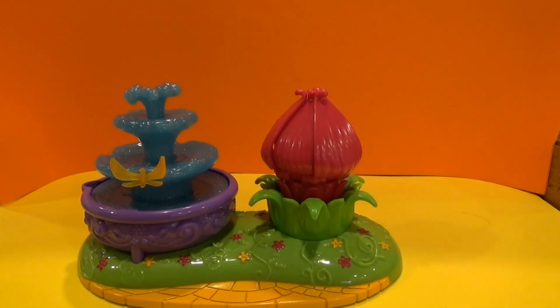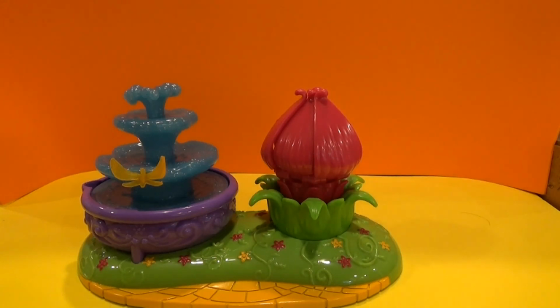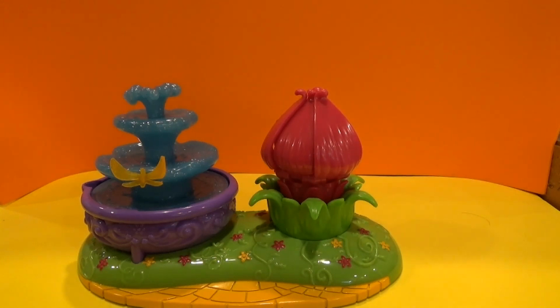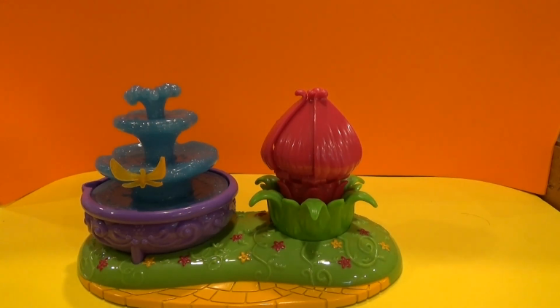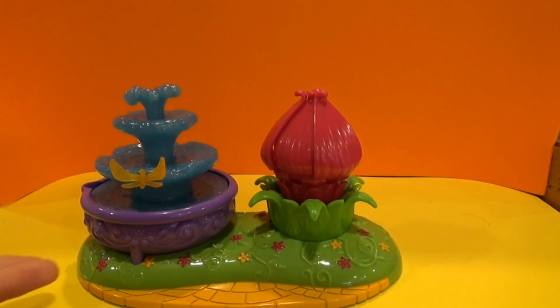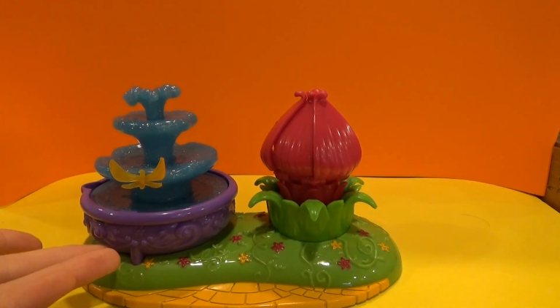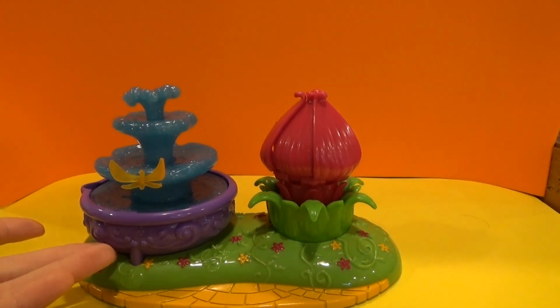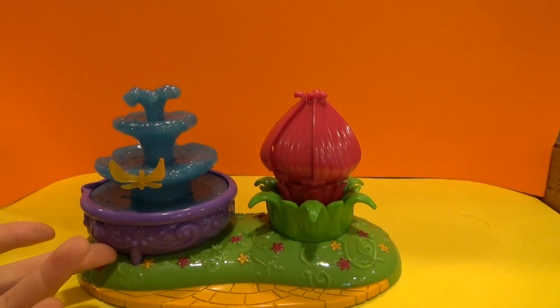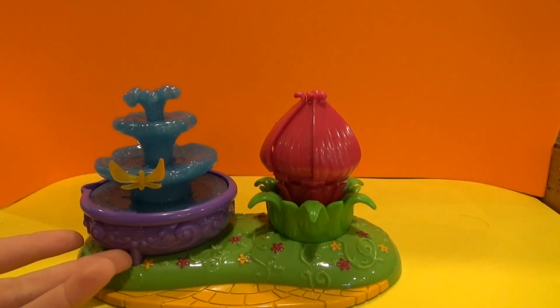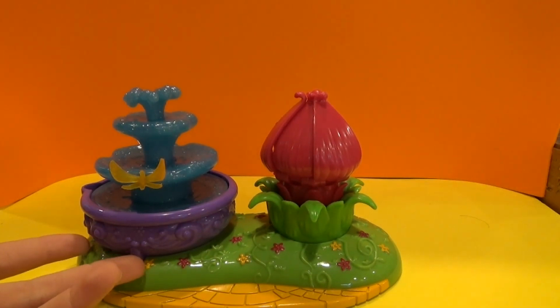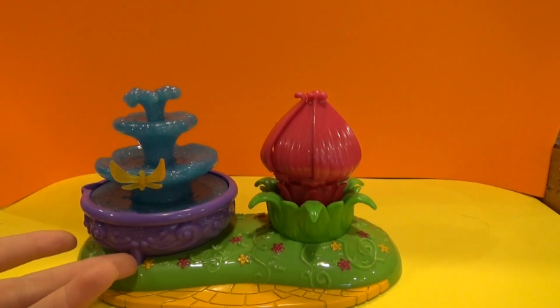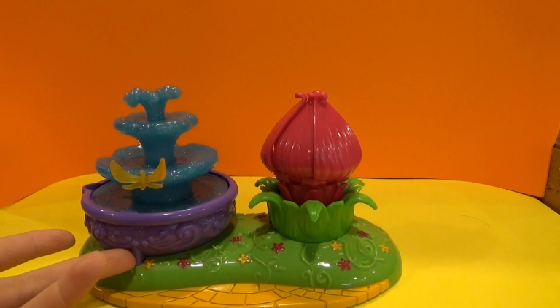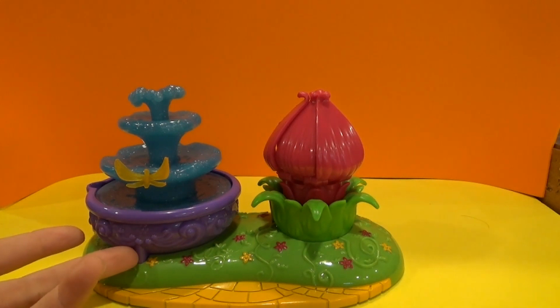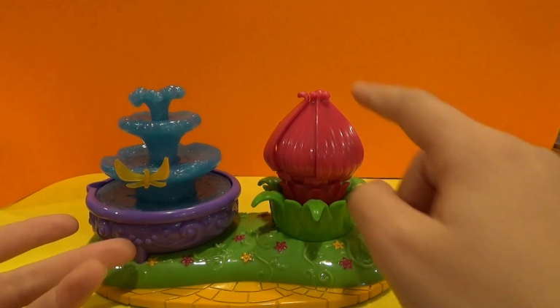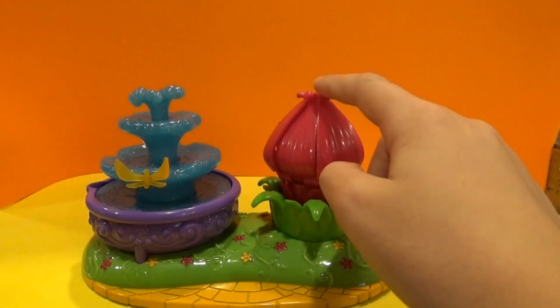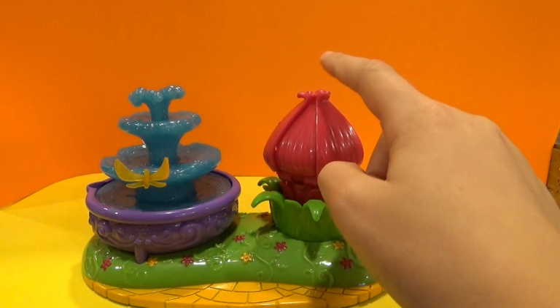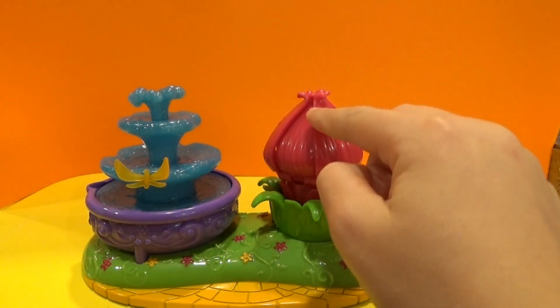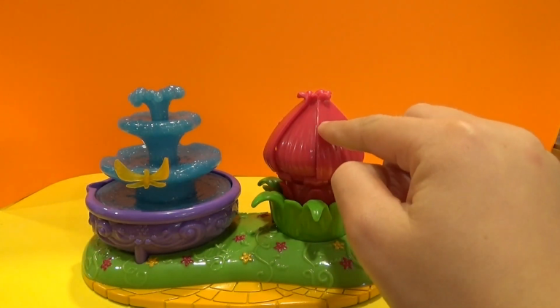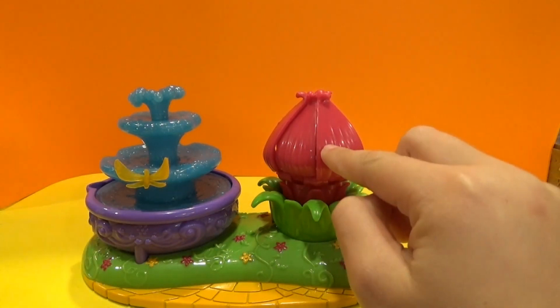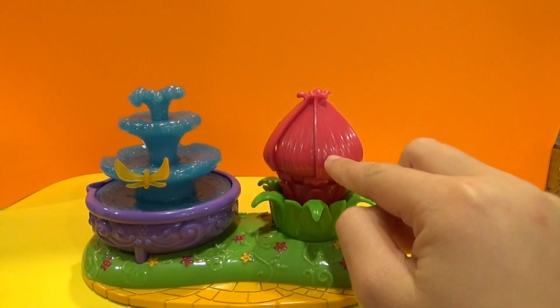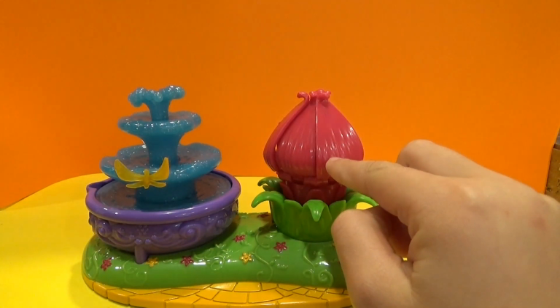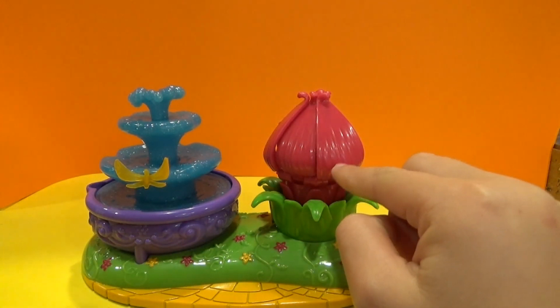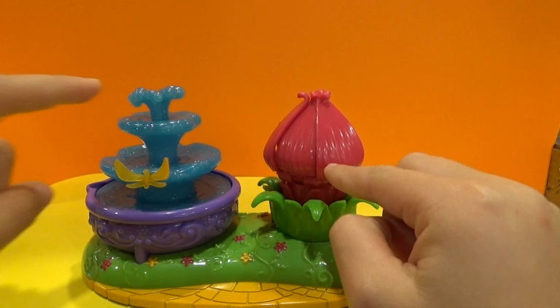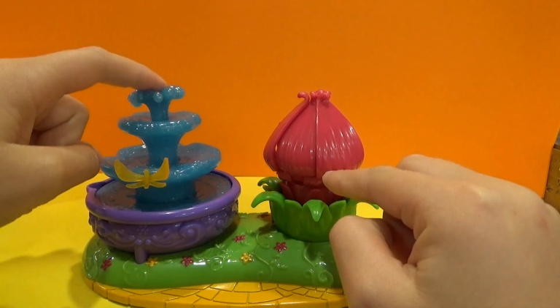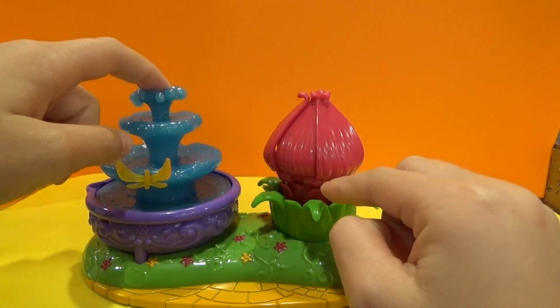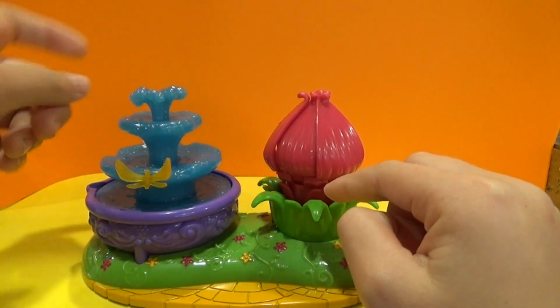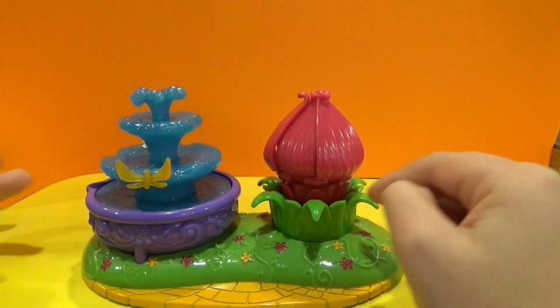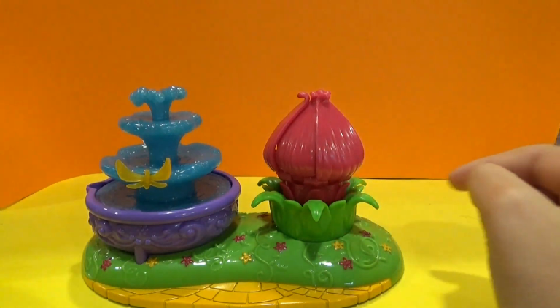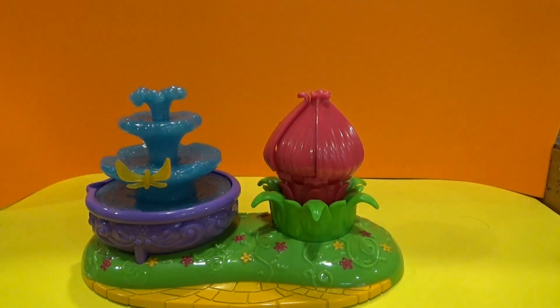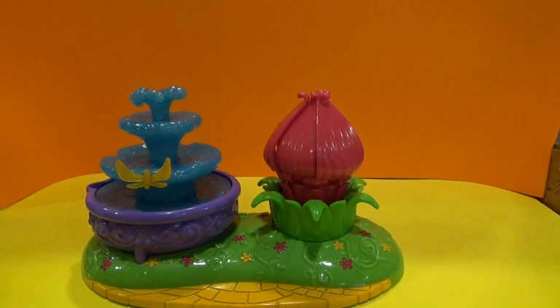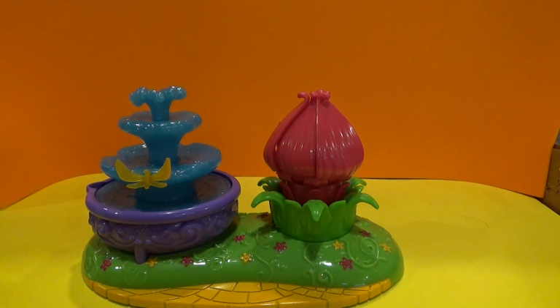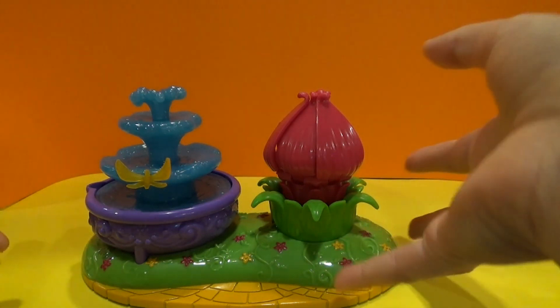Today we're gonna figure out how the magic fountain works. I put Kiko inside the flower. I don't have any water to pour in here and get him out. How do I get him out? How does this thing work?